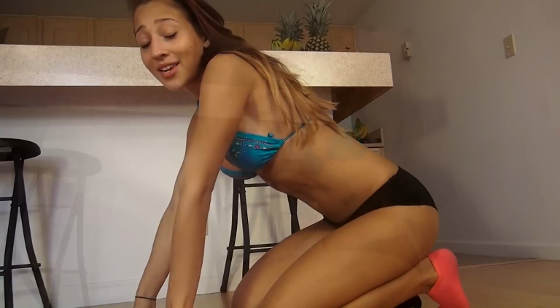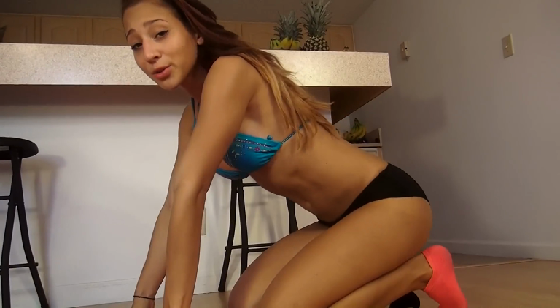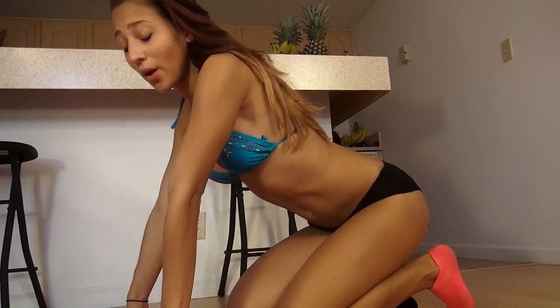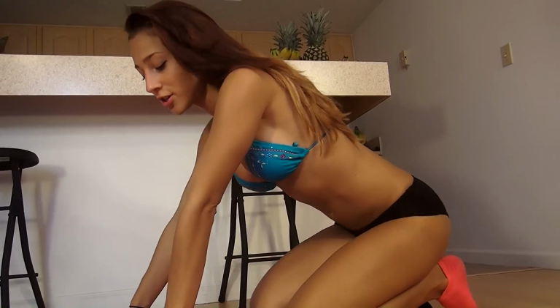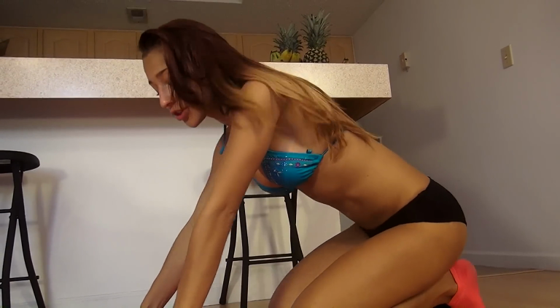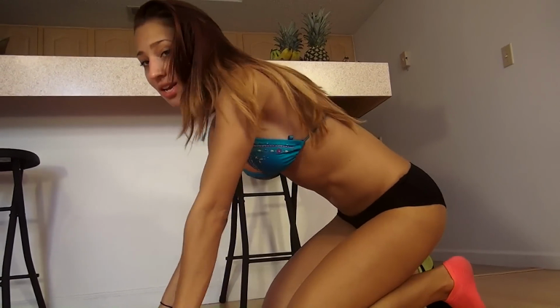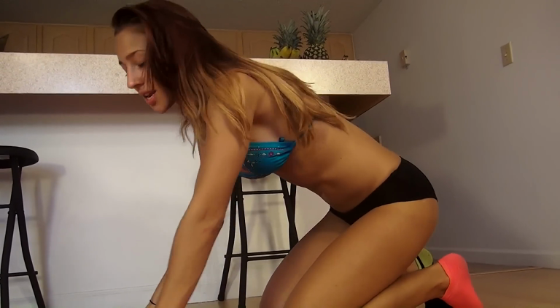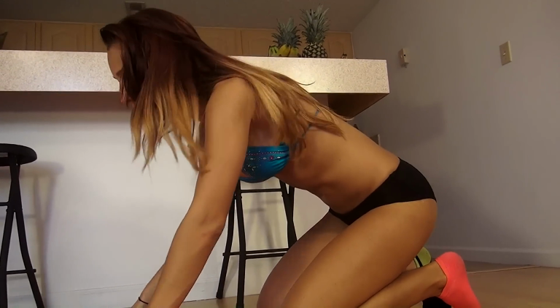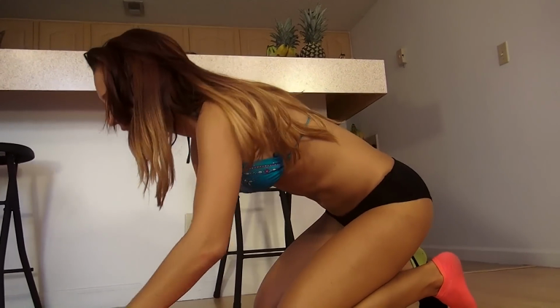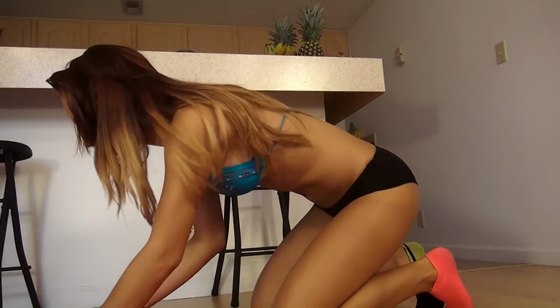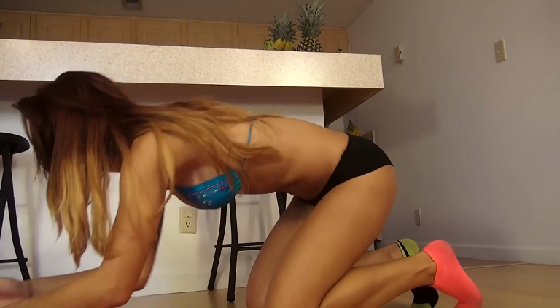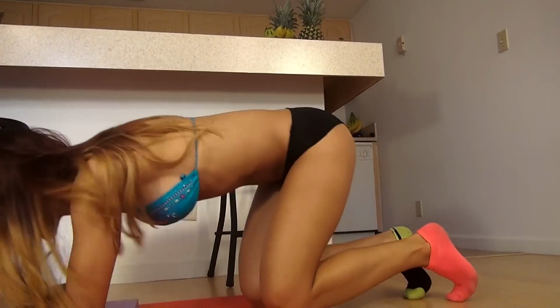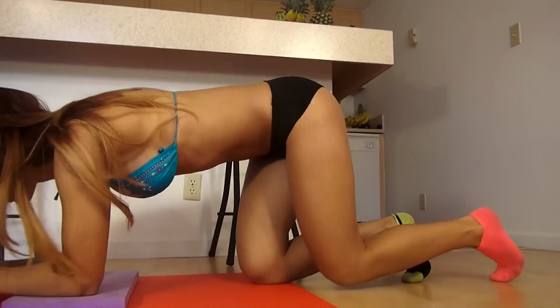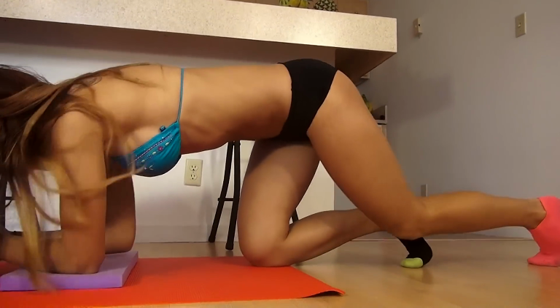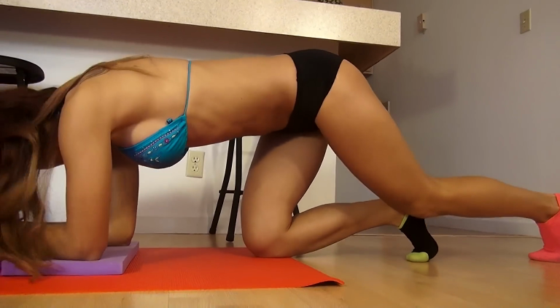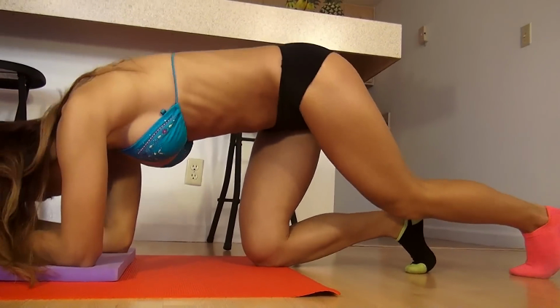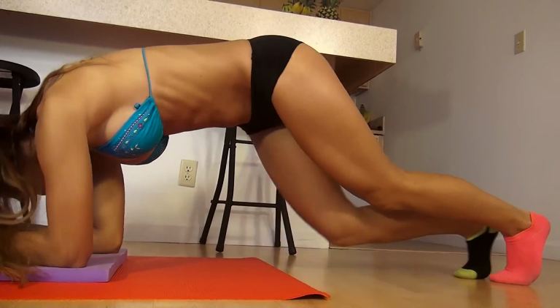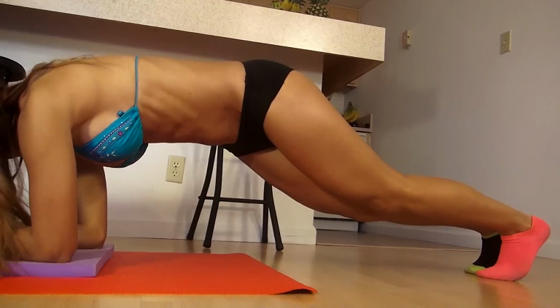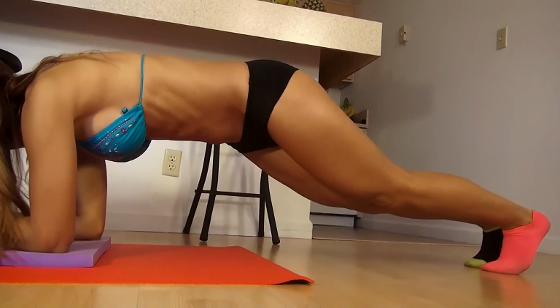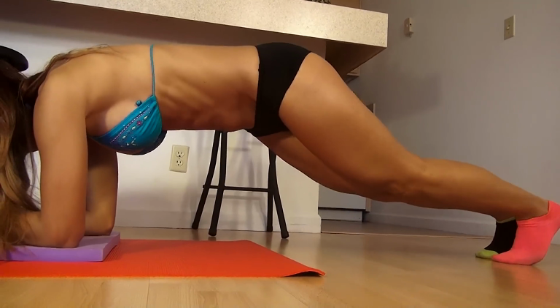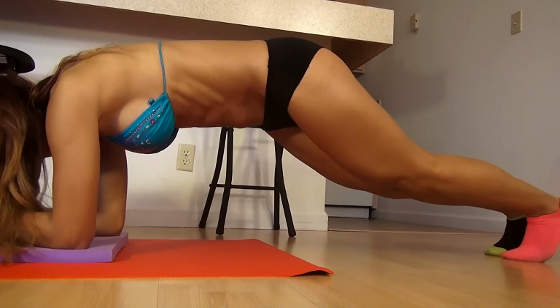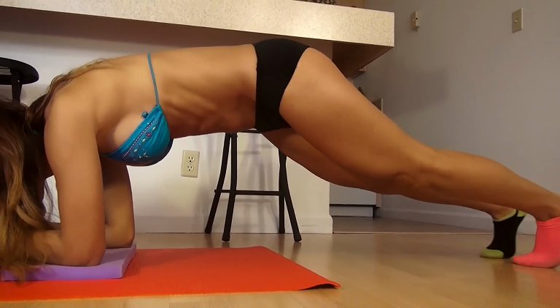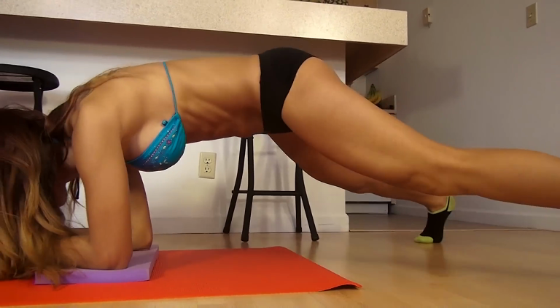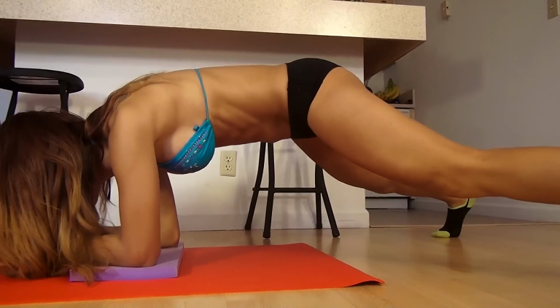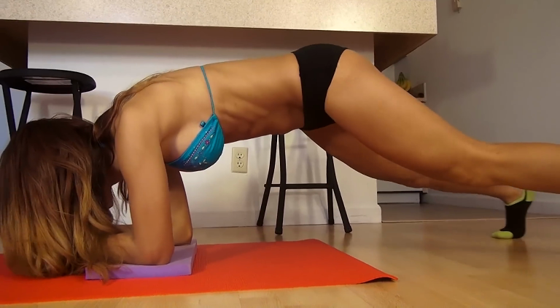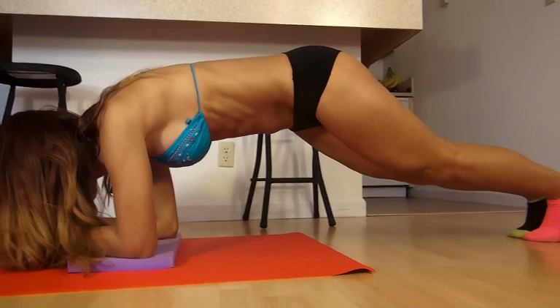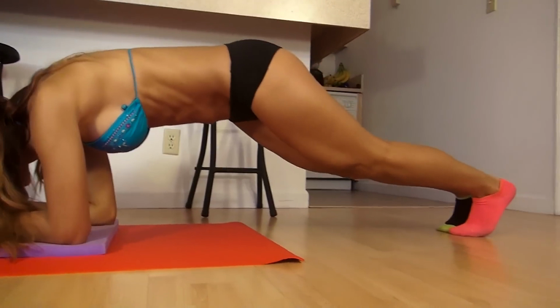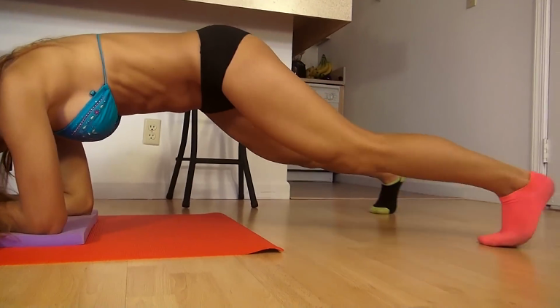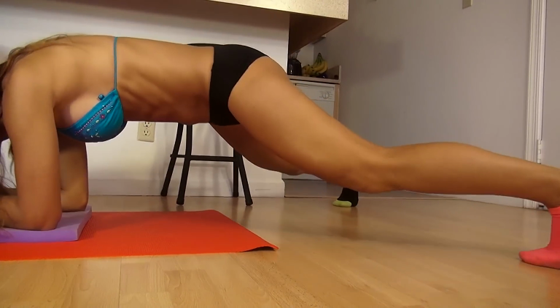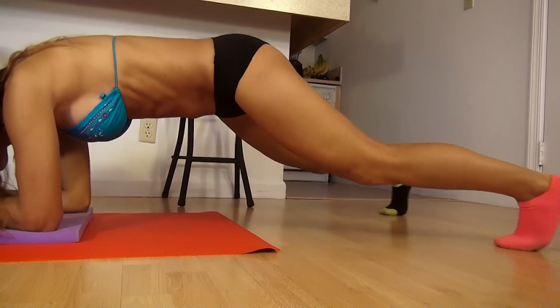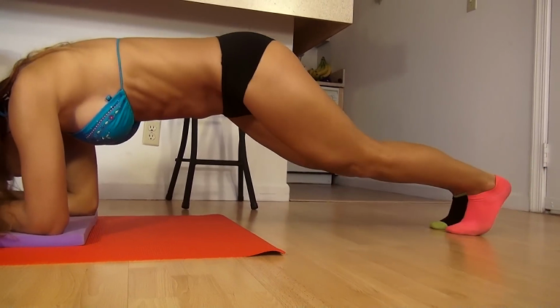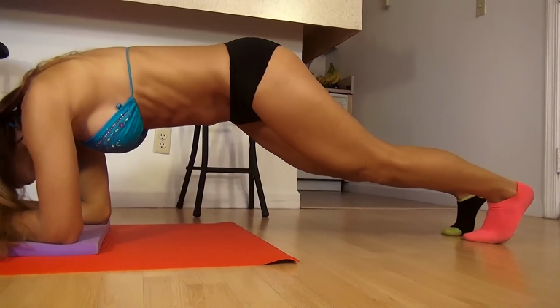Next, we're going to go ahead and do 30 in and outs. Get into plank position here. You're basically going to go out and then come back in, really squeezing your abs.